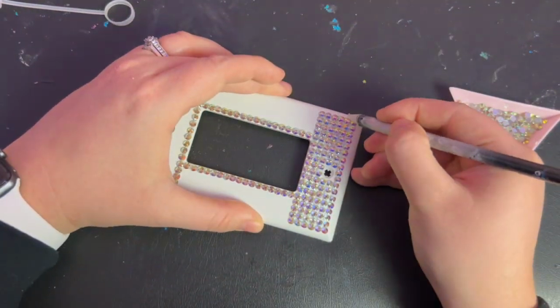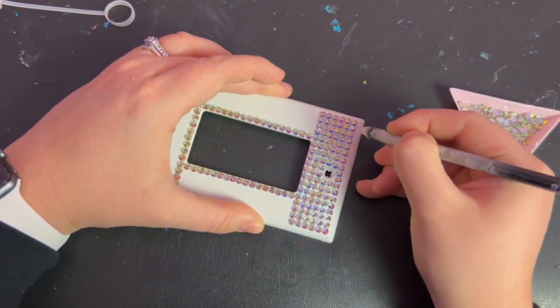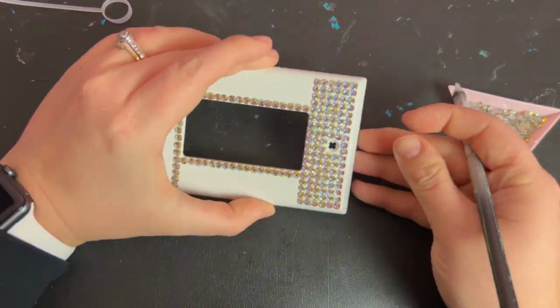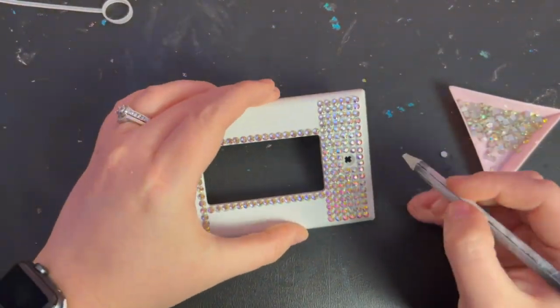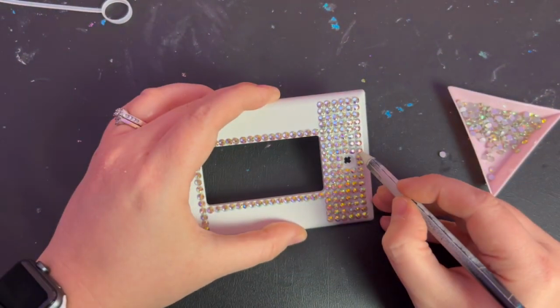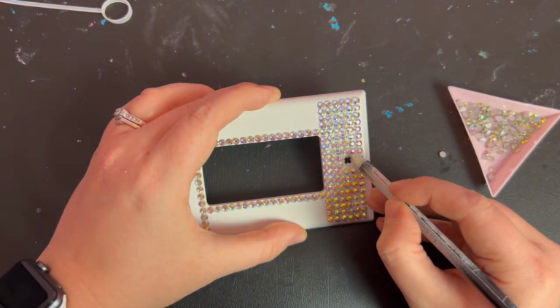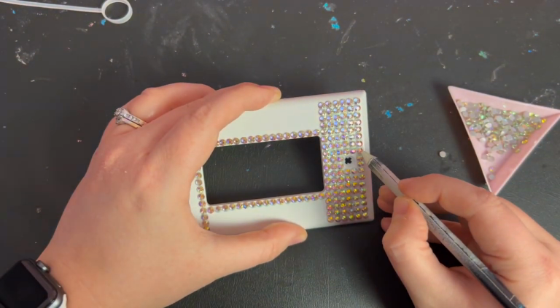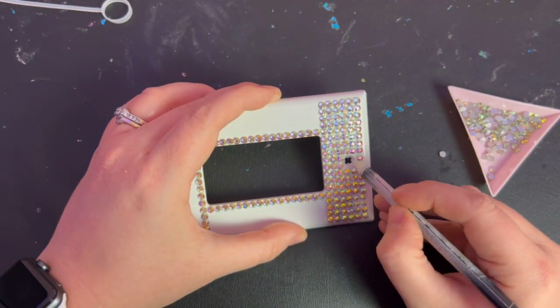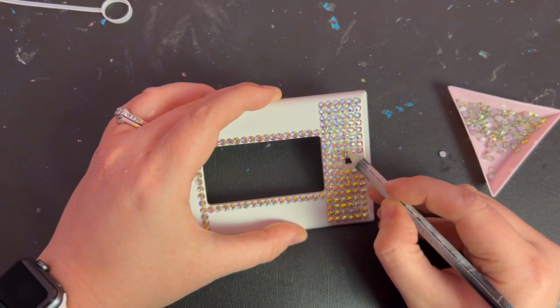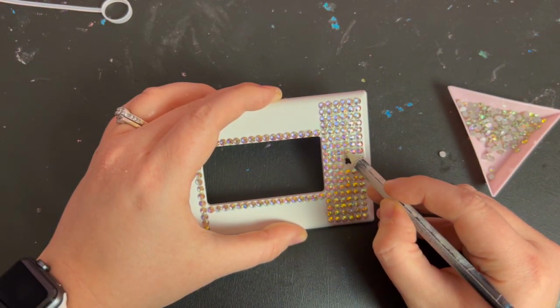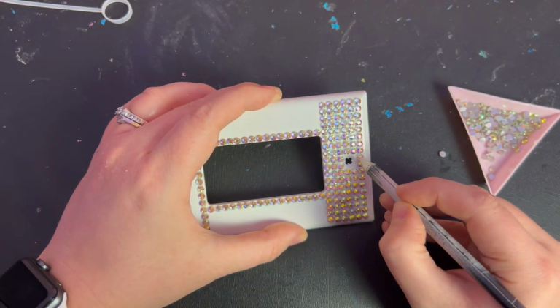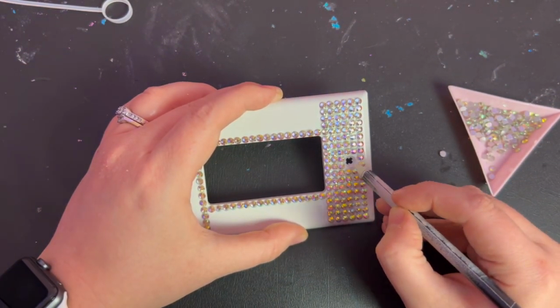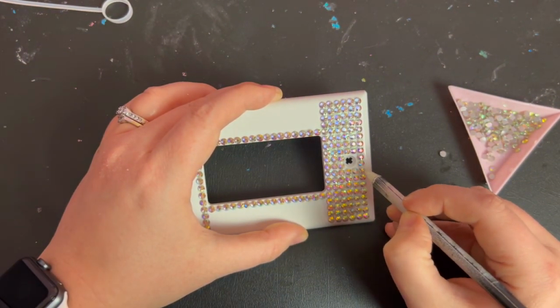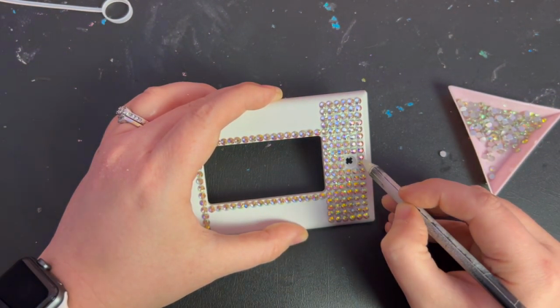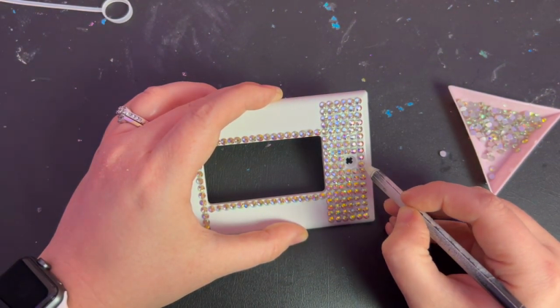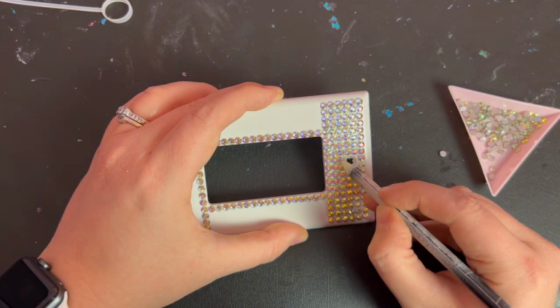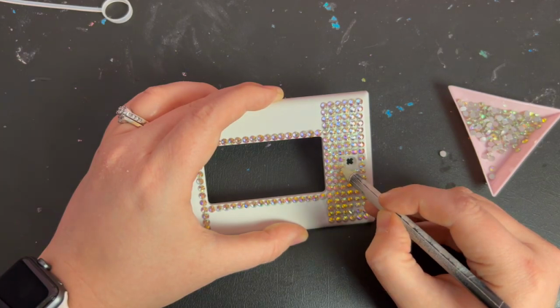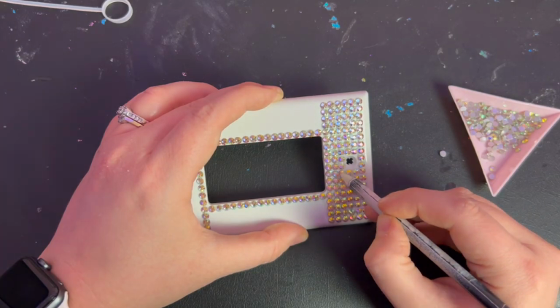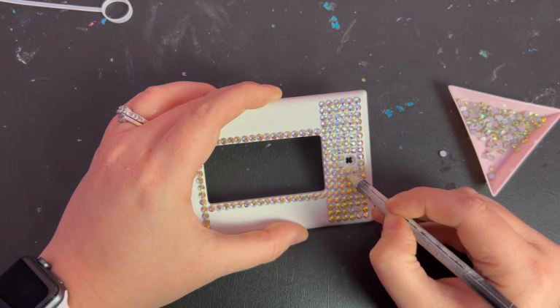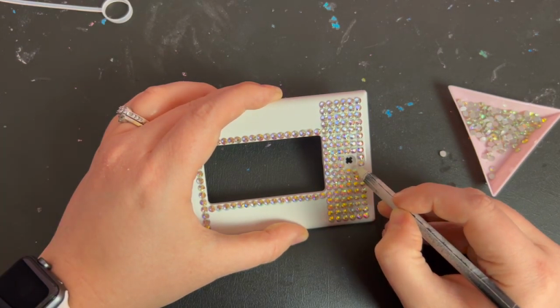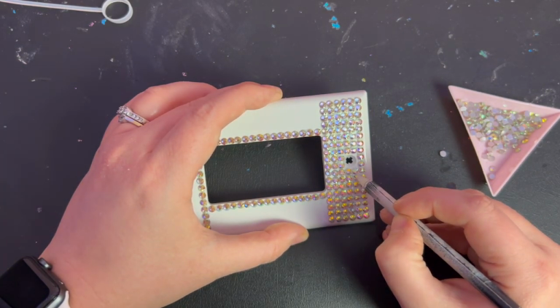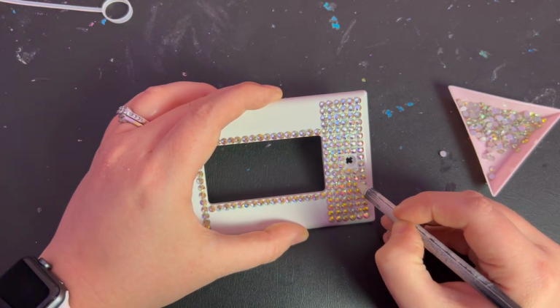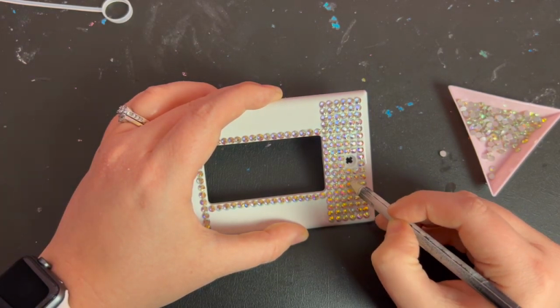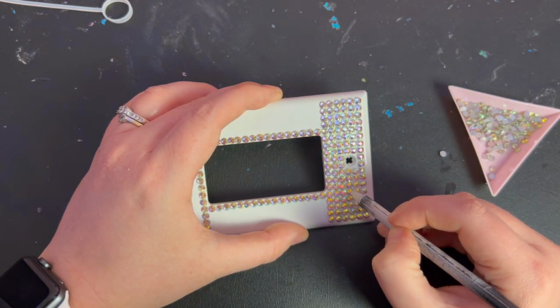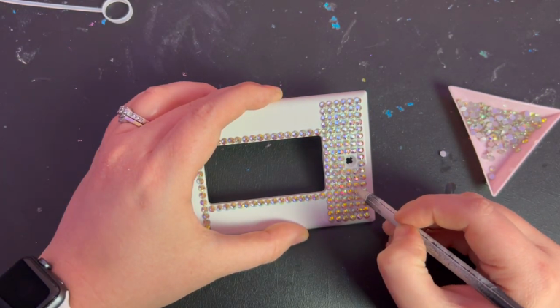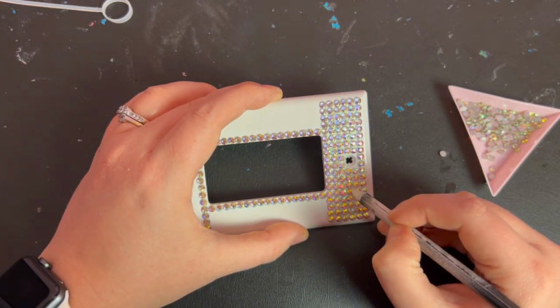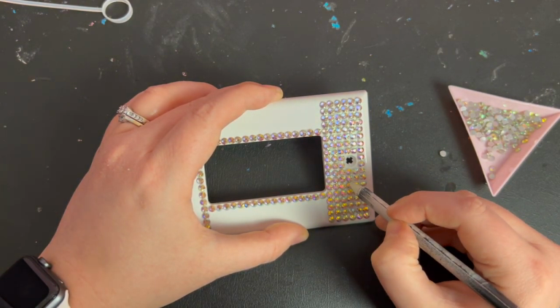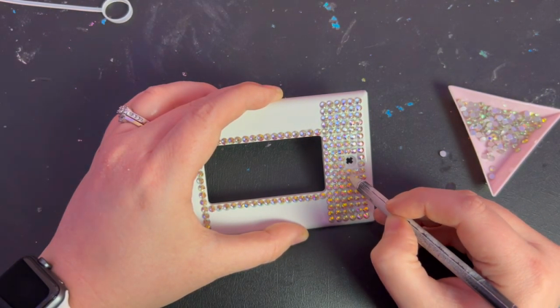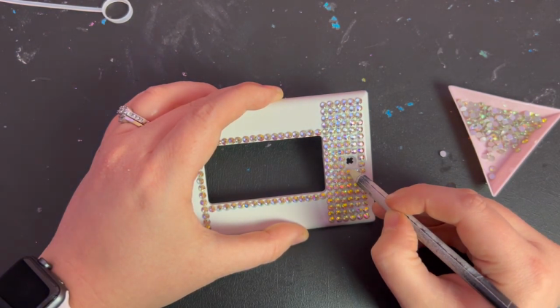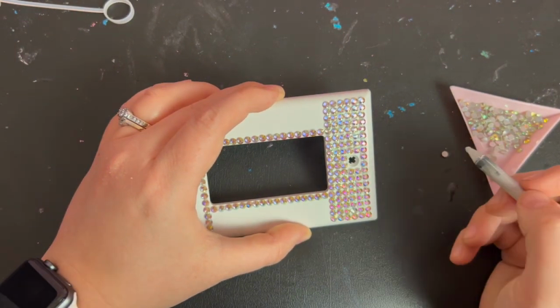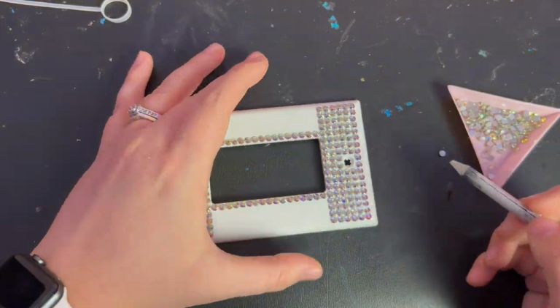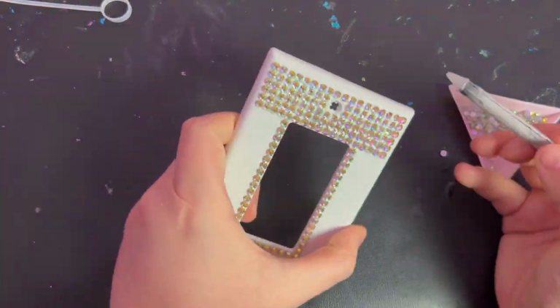The grid pattern looks best if all your spacing is perfectly even, so I made sure to keep nudging everything around as needed to make sure my lines were nice and level.